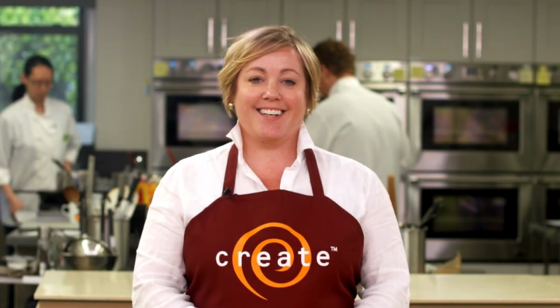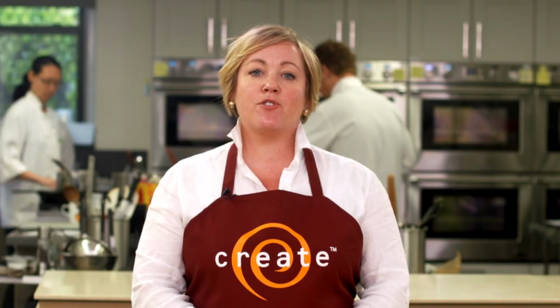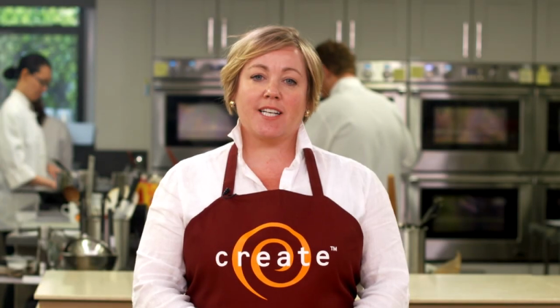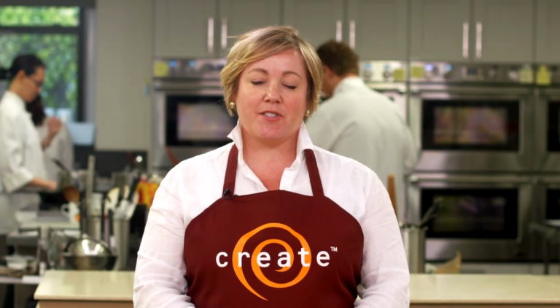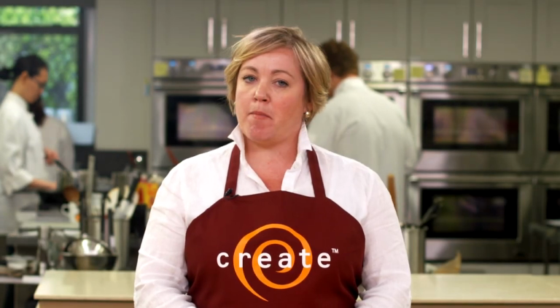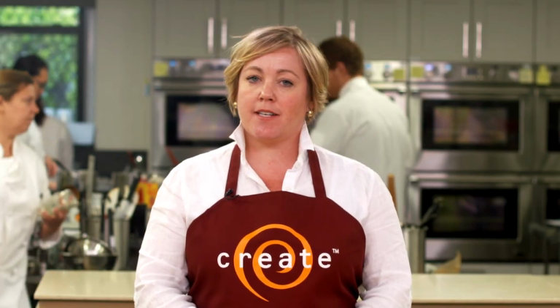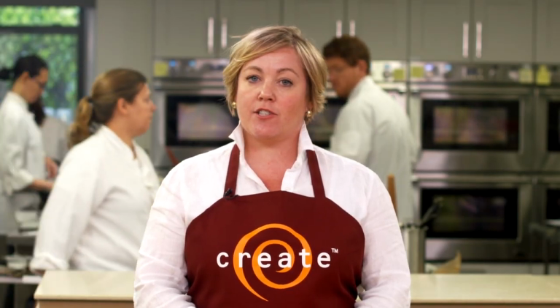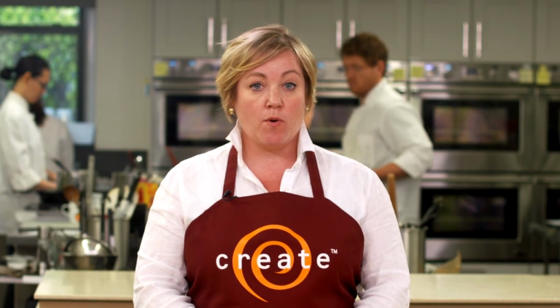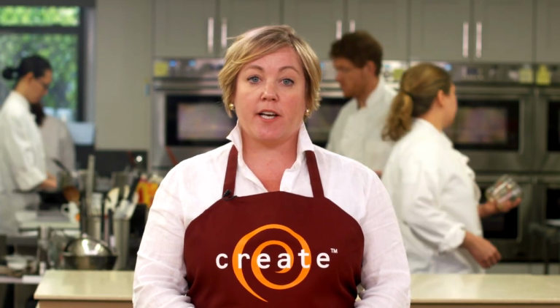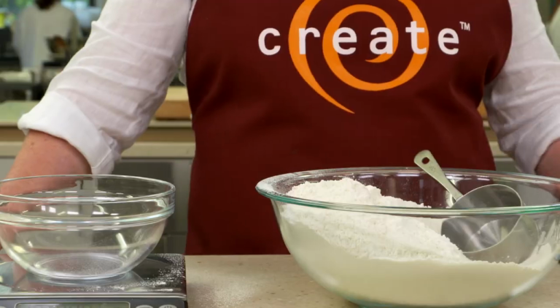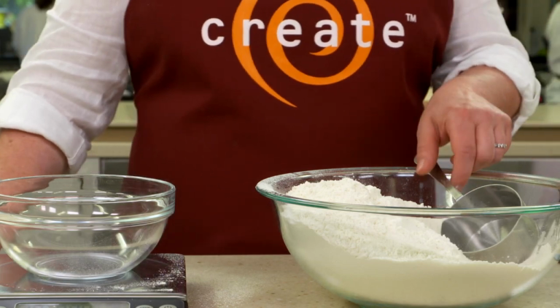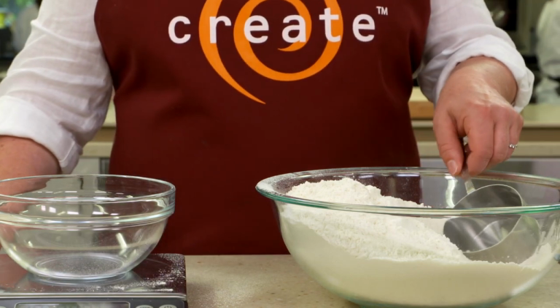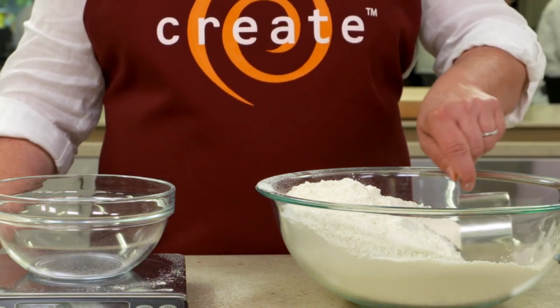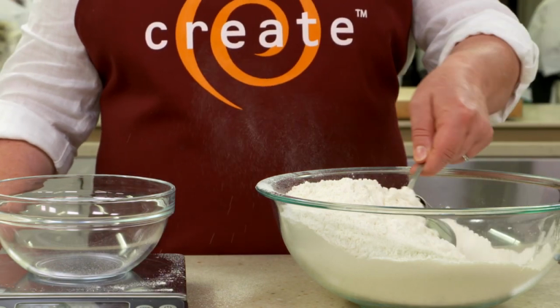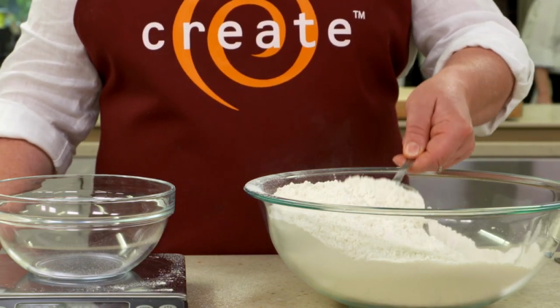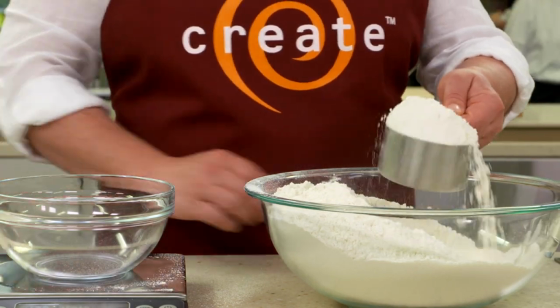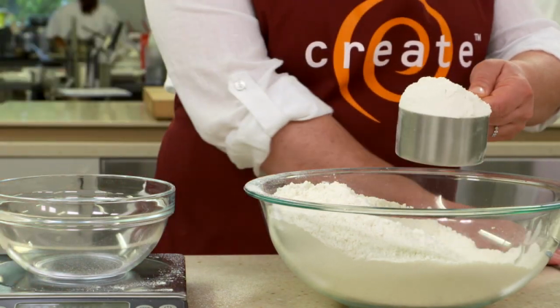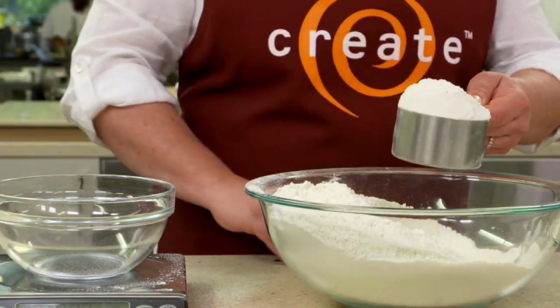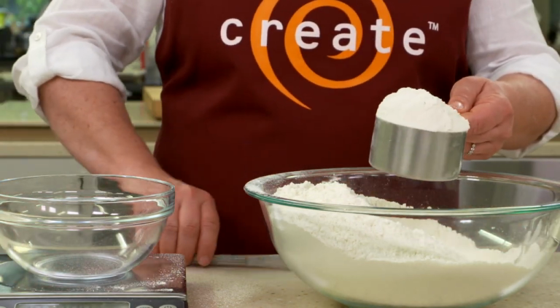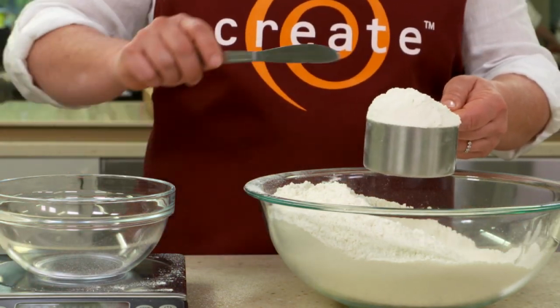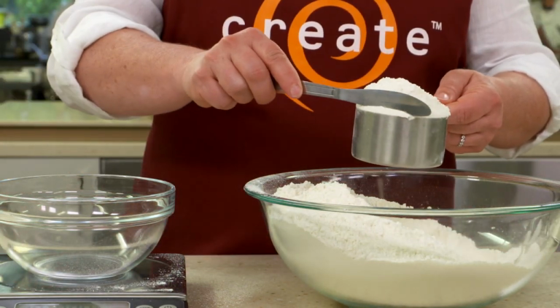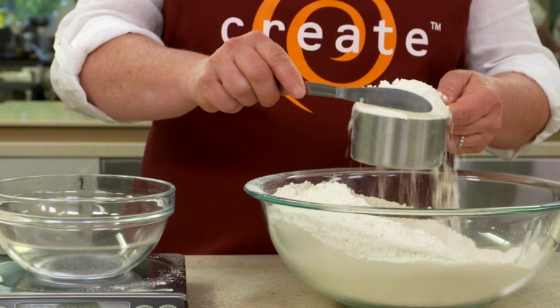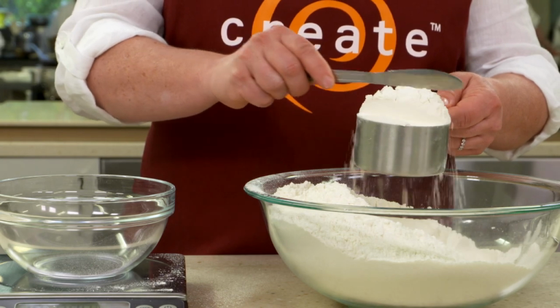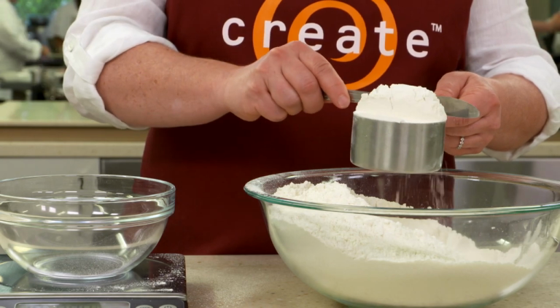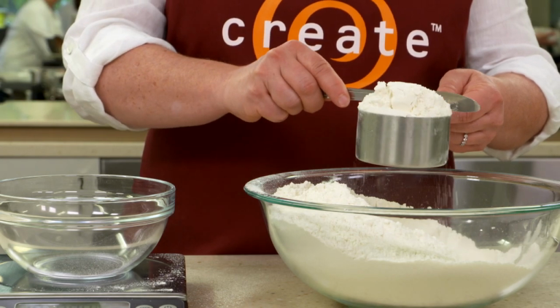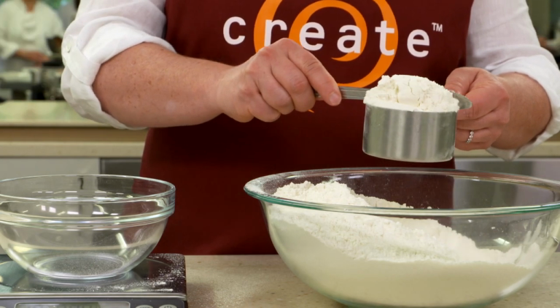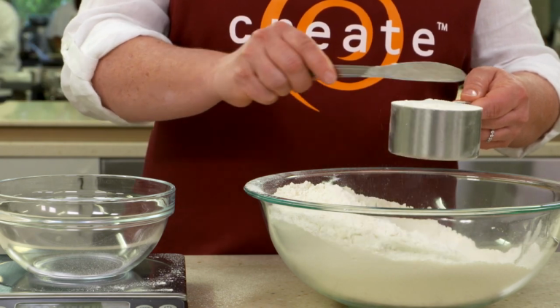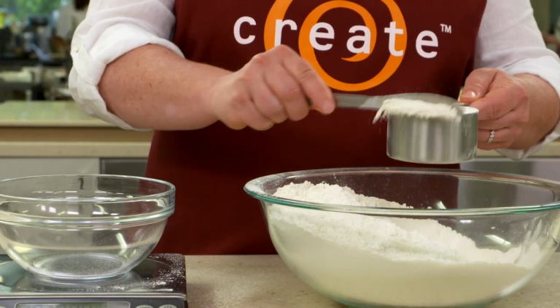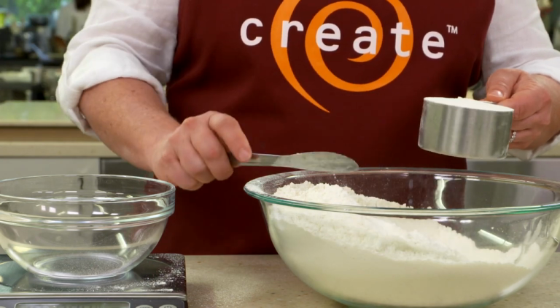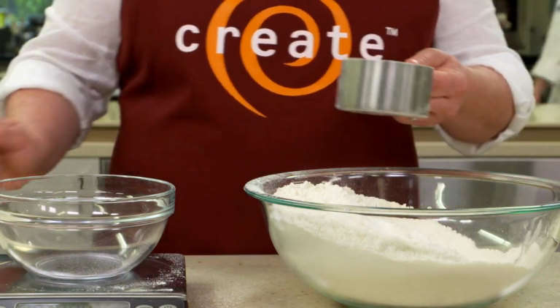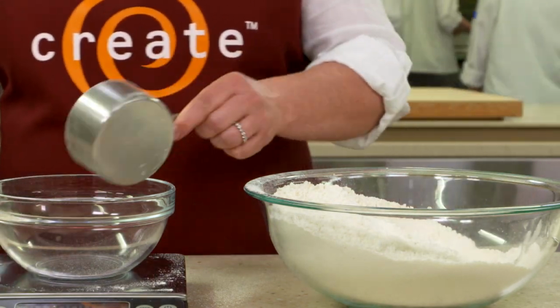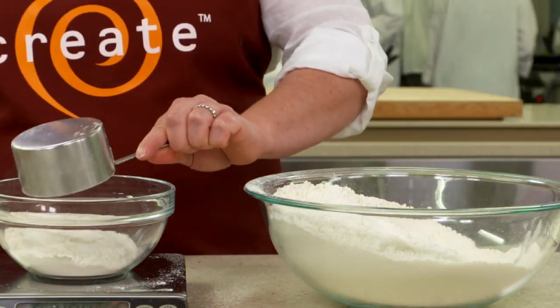Hi, I'm Julia Collin-Davison from America's Test Kitchen, and you're watching Create. Measuring flour using a dry measuring cup is not ideal, because everyone measures it differently. We've found that when two different cooks measure a cup of flour, the difference can be upwards of 20% by weight.